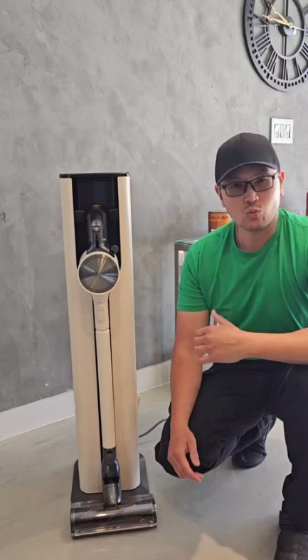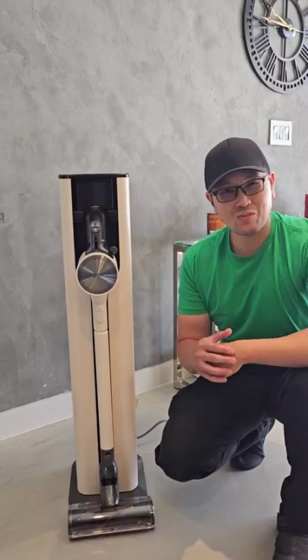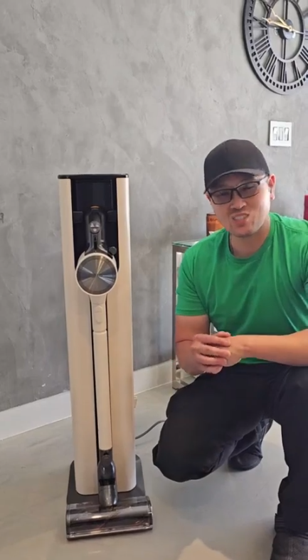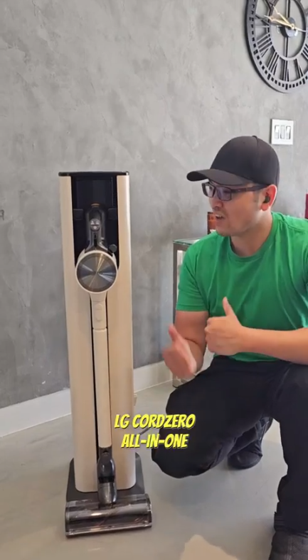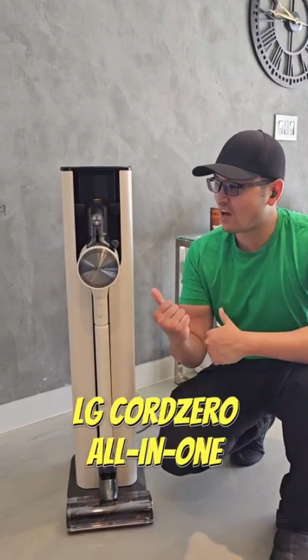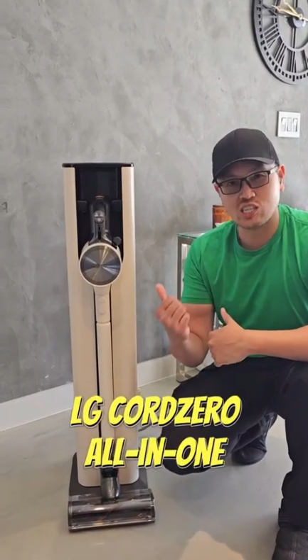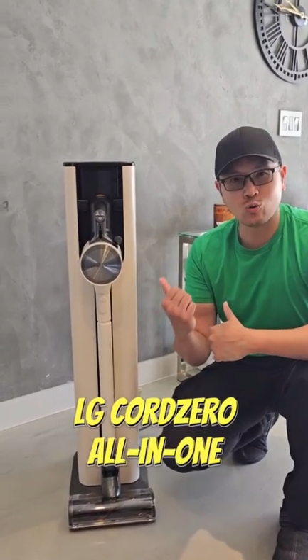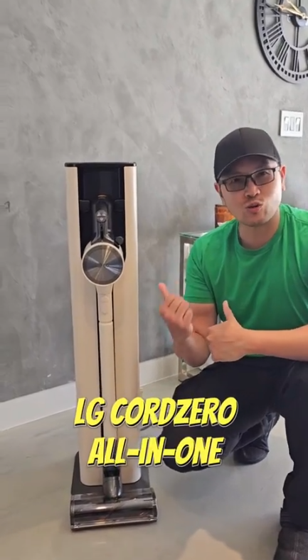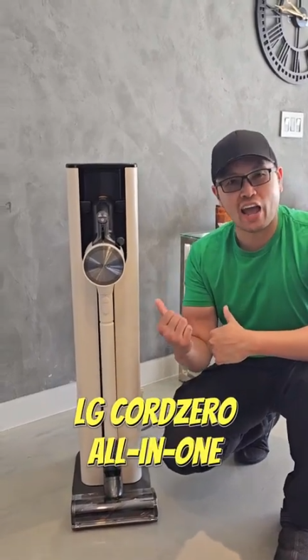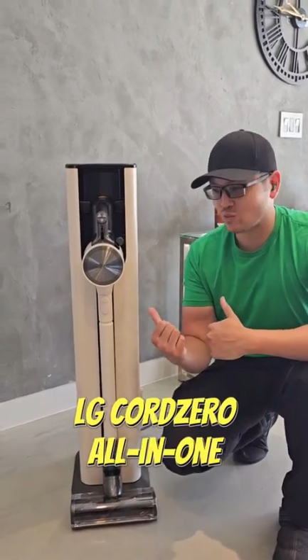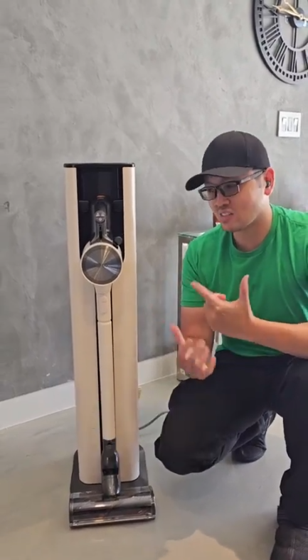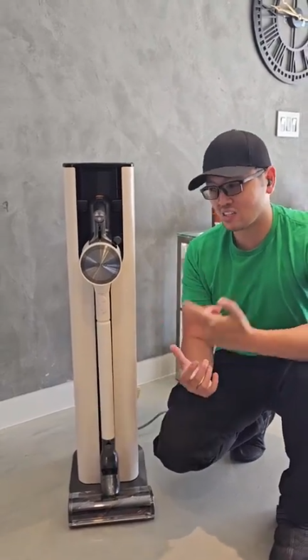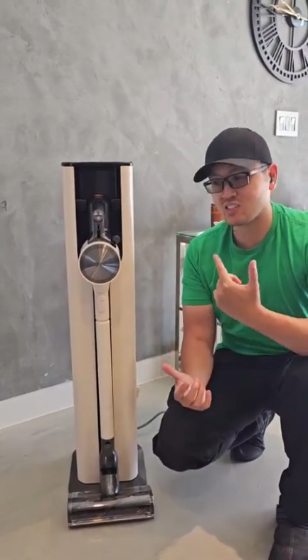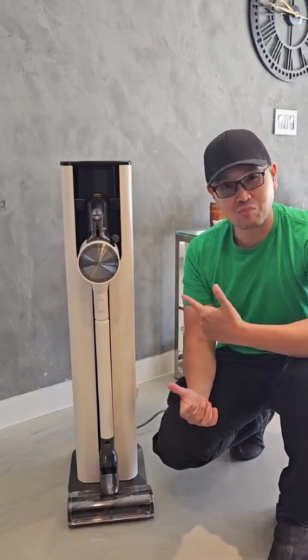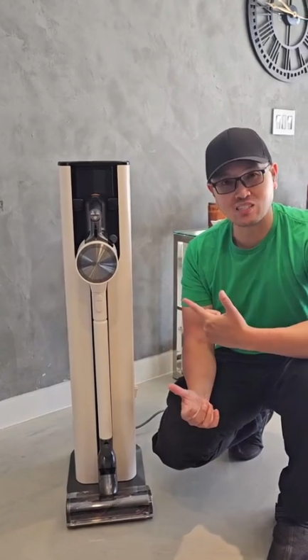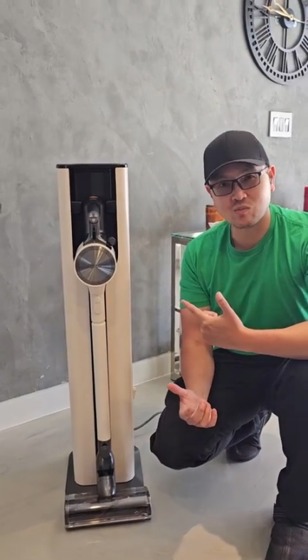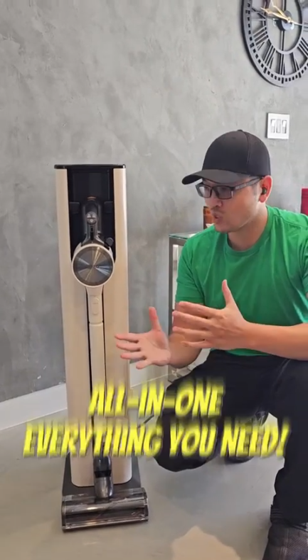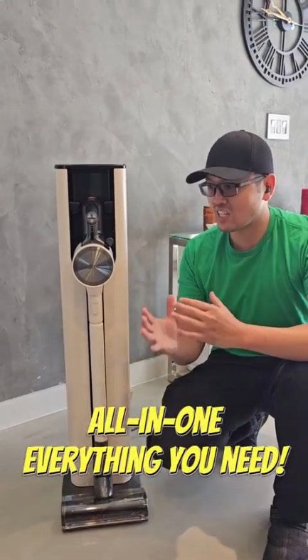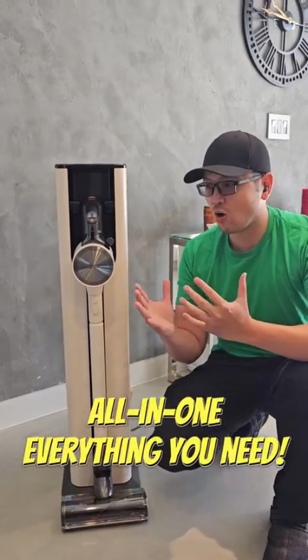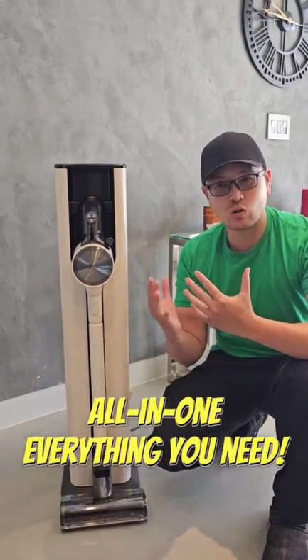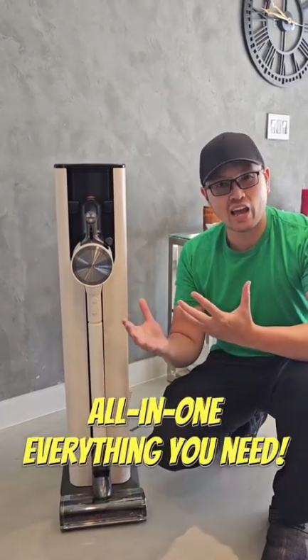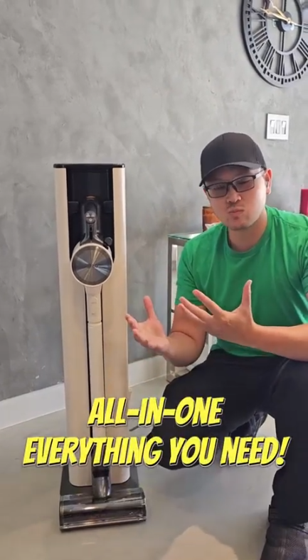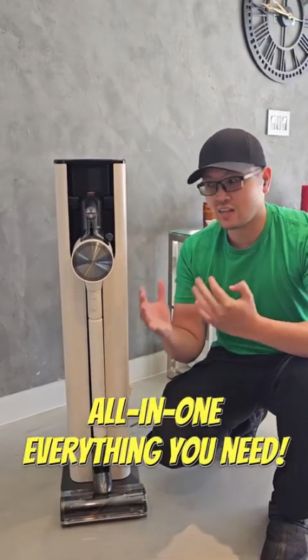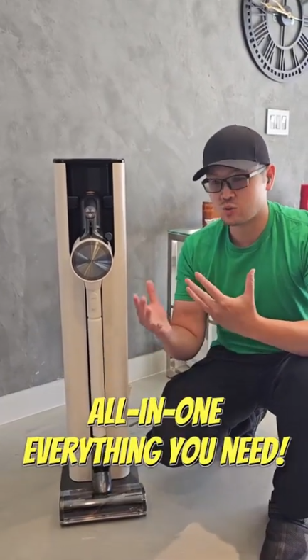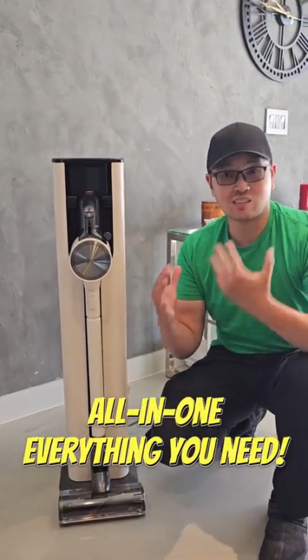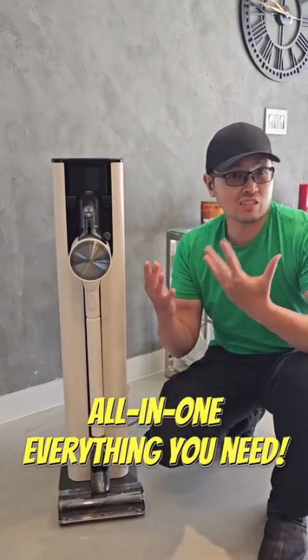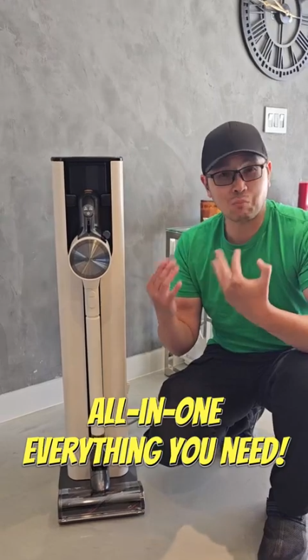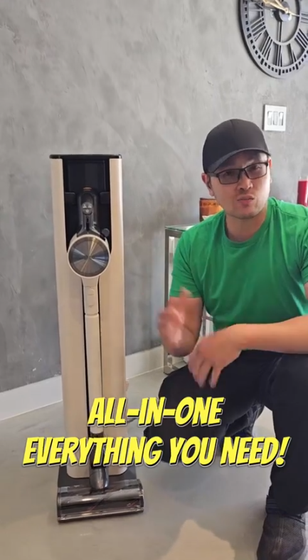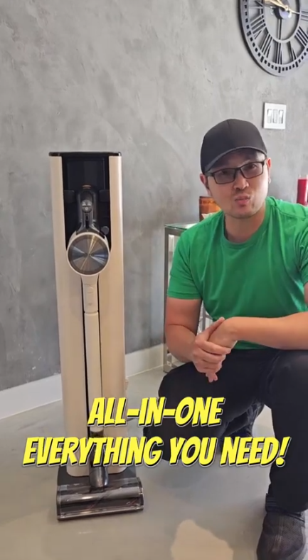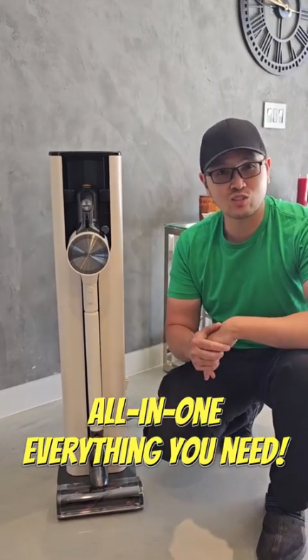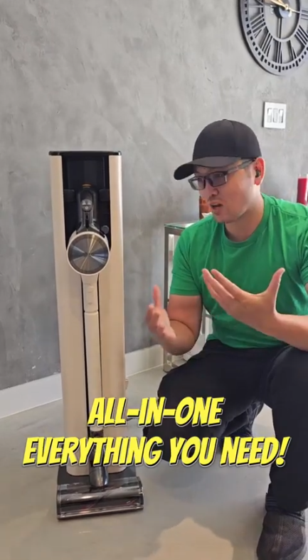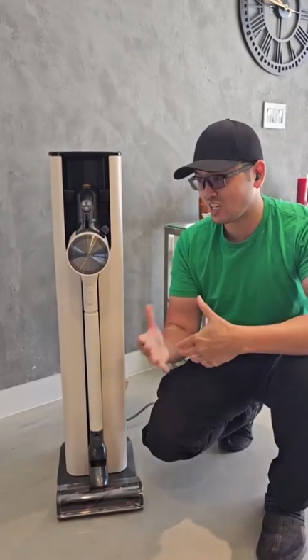What is up guys? Today we have the LG CordZero vacuum here and this thing is actually amazing. It's pretty much an all-in-one vacuum that helps you get basically the best vacuum cleaner you can possibly get.